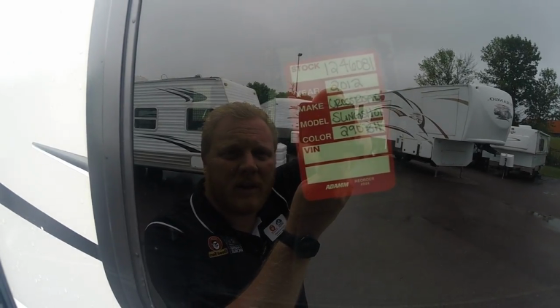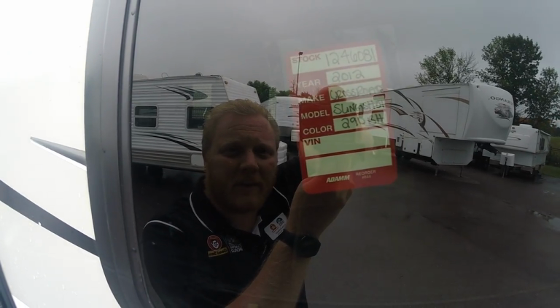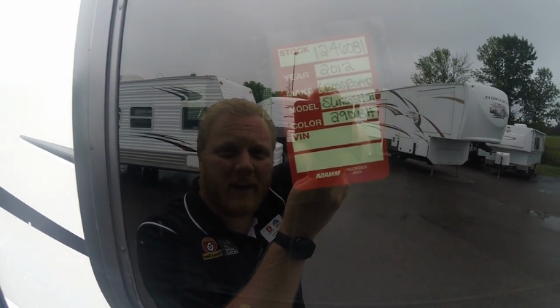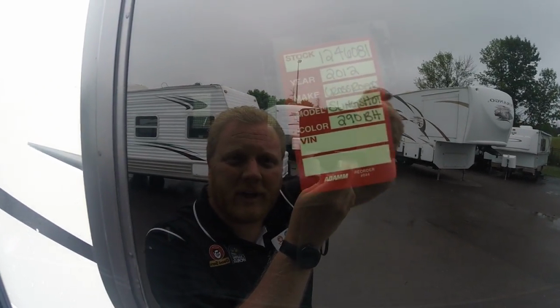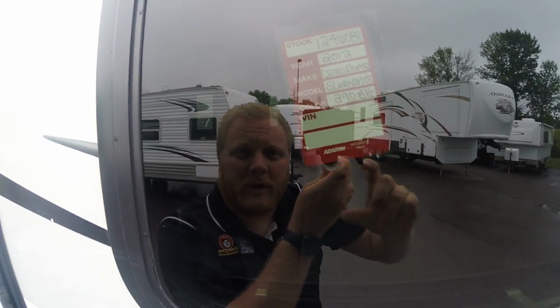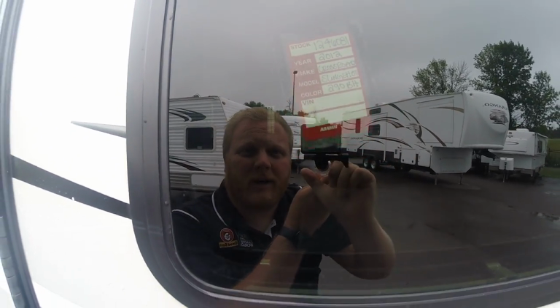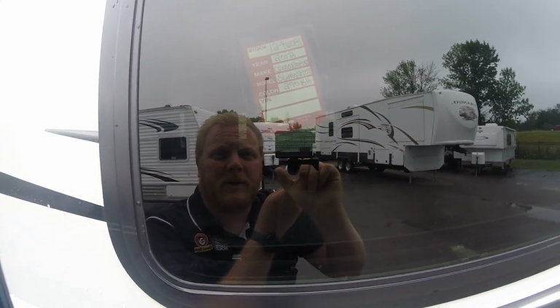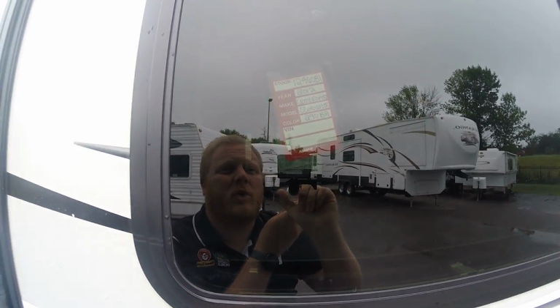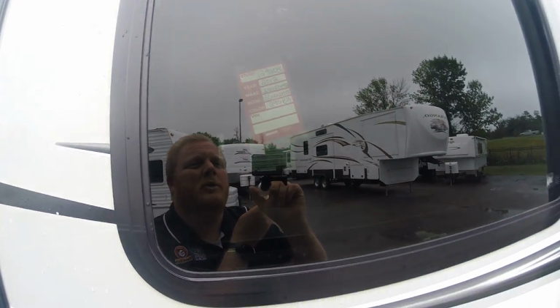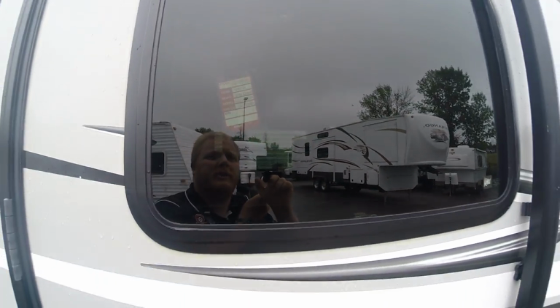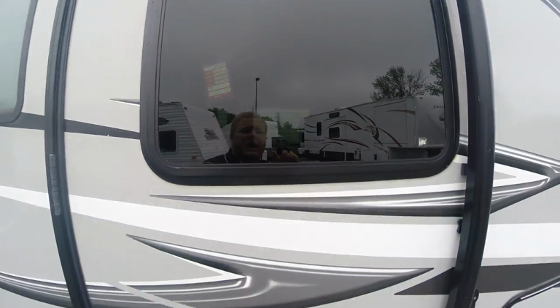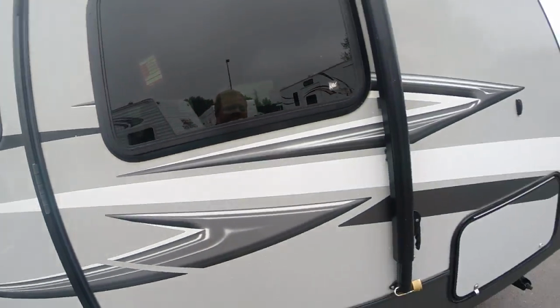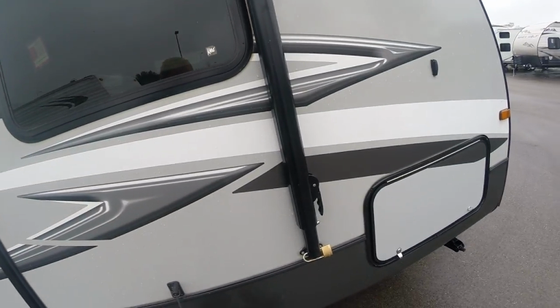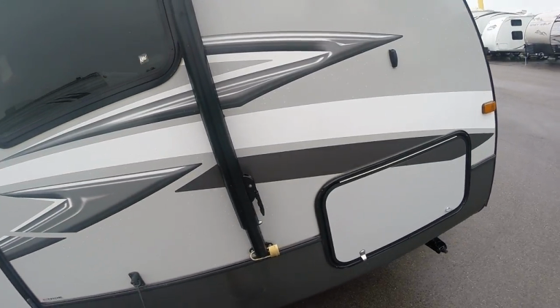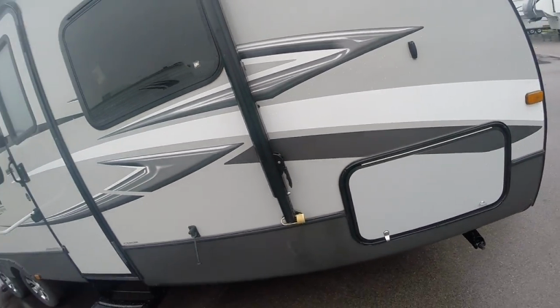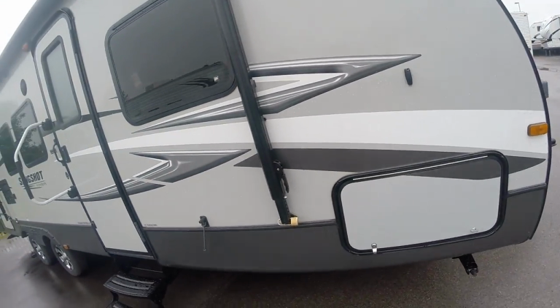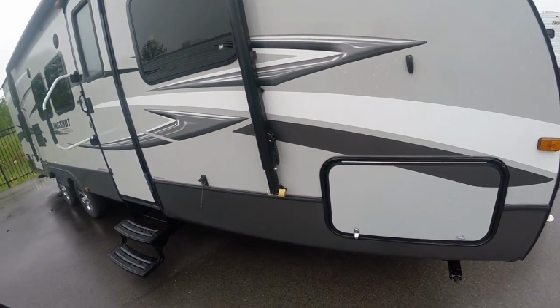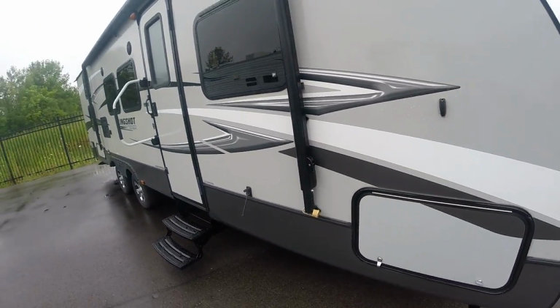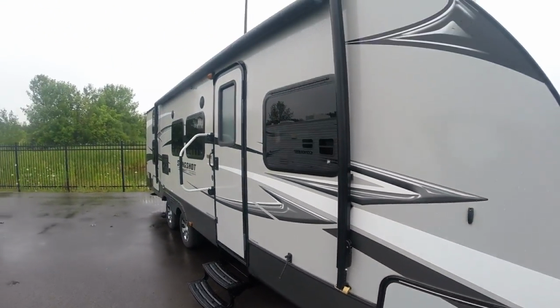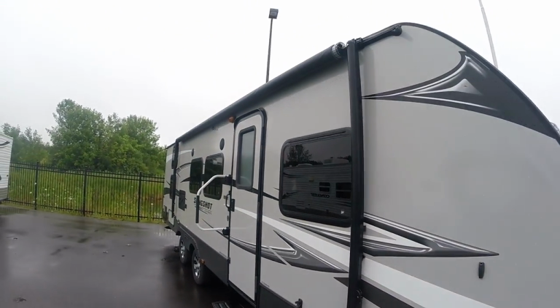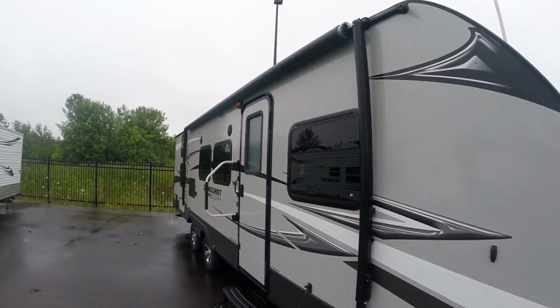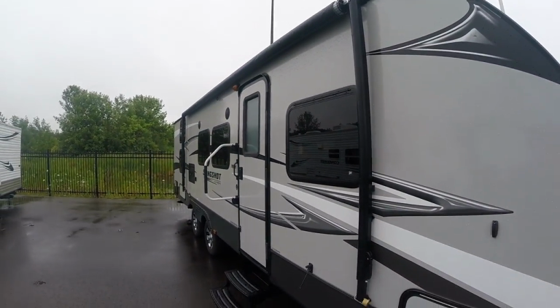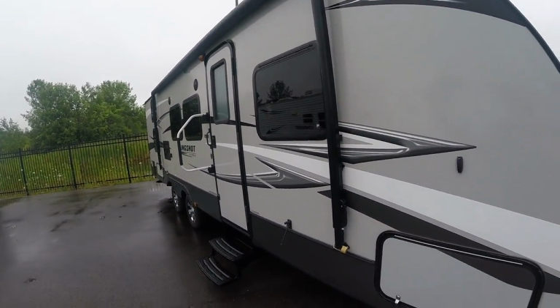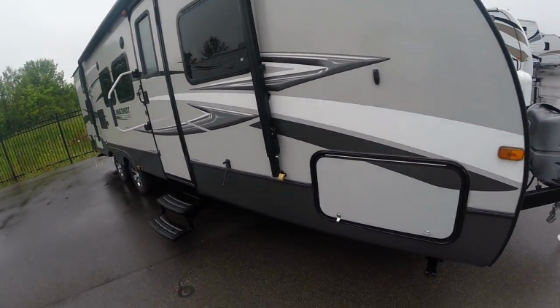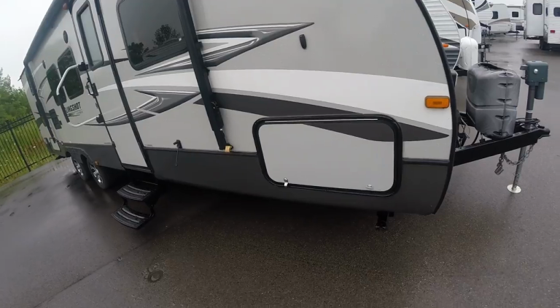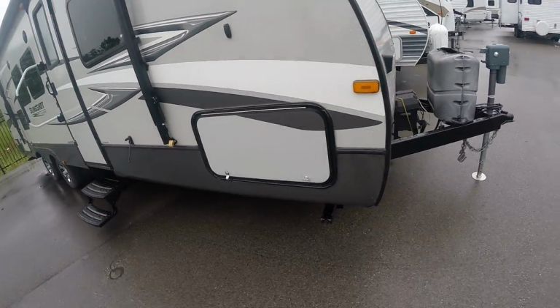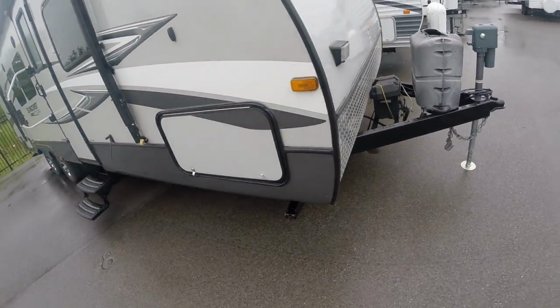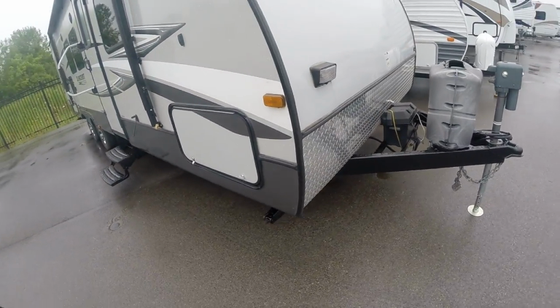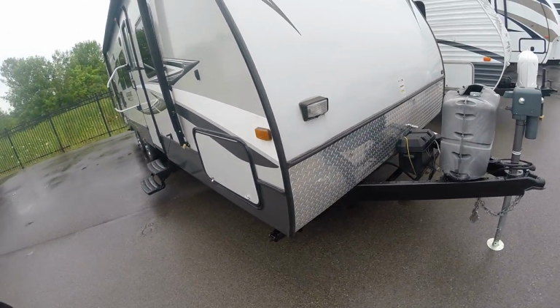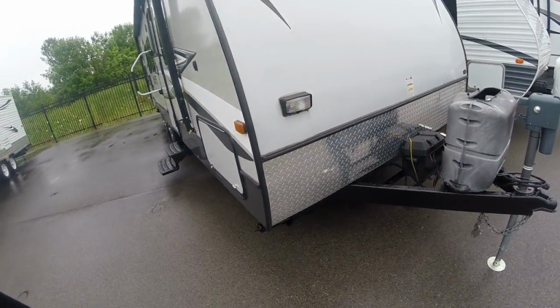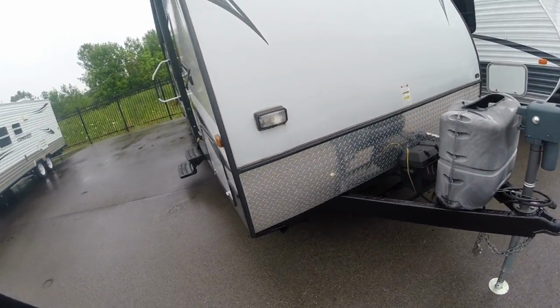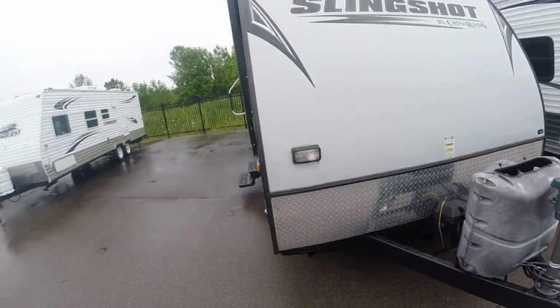All right, right now we've got a 2012 Crossroads Slingshot, it's a 290BH. I'm gonna do a quick video once-over with you here so you can kind of see it — I know you're viewing from a distance away.